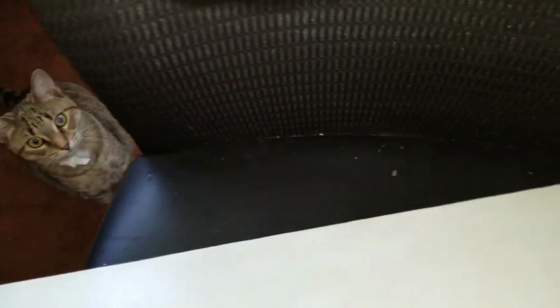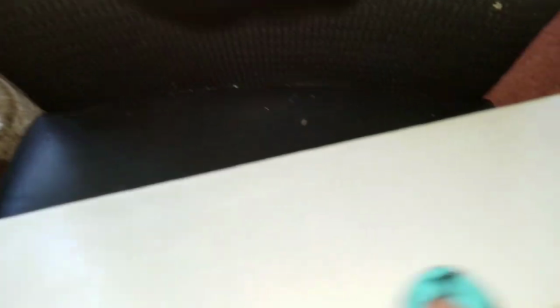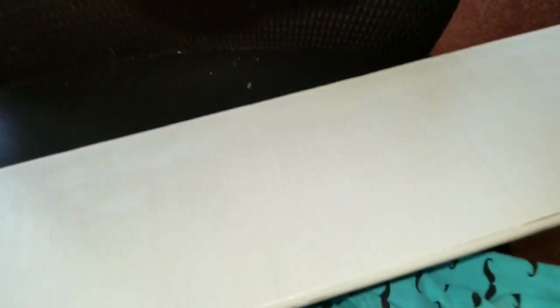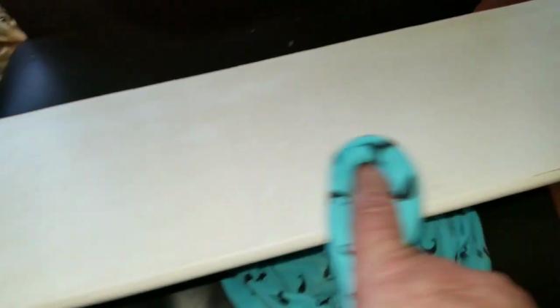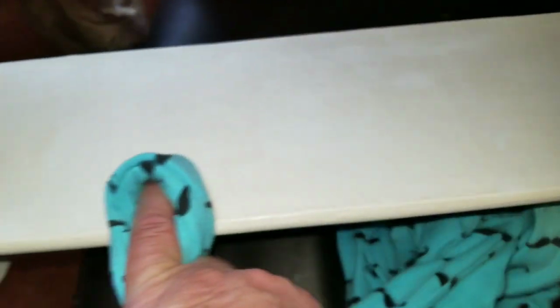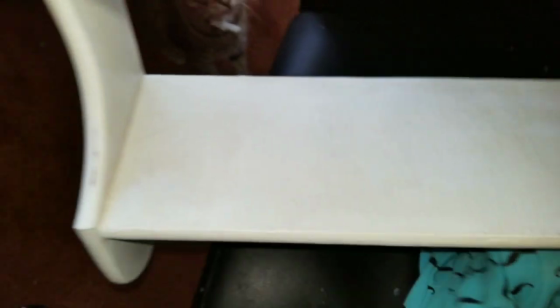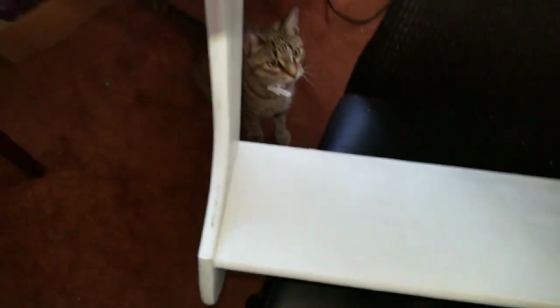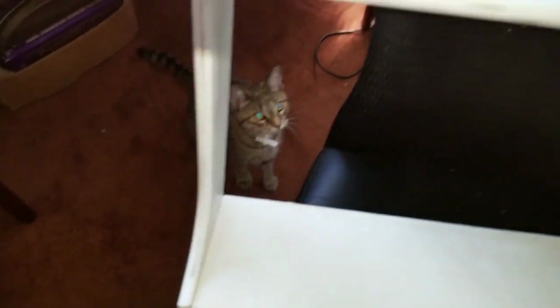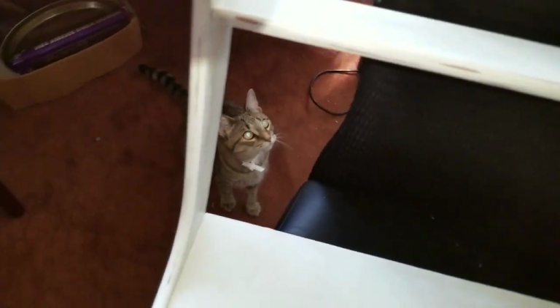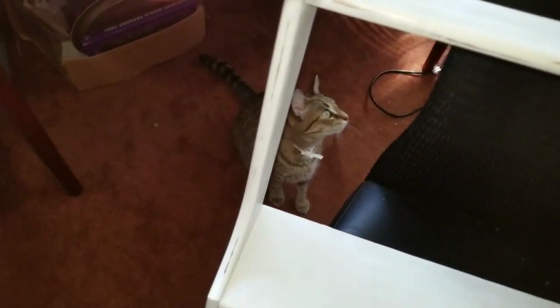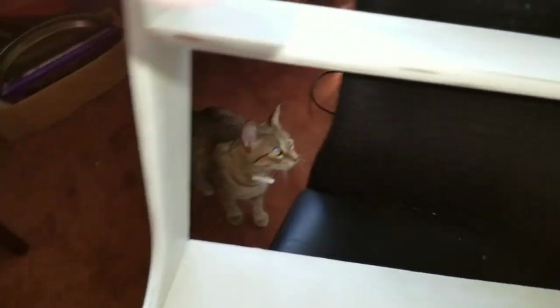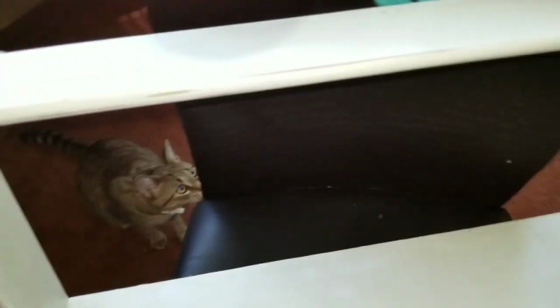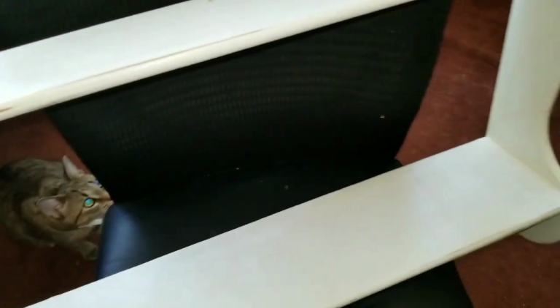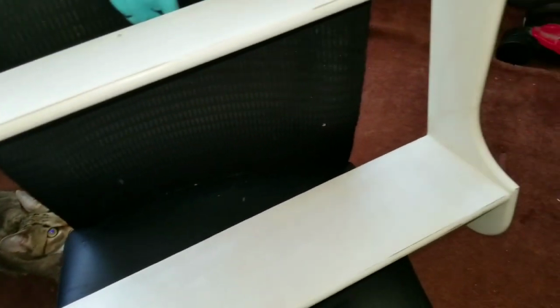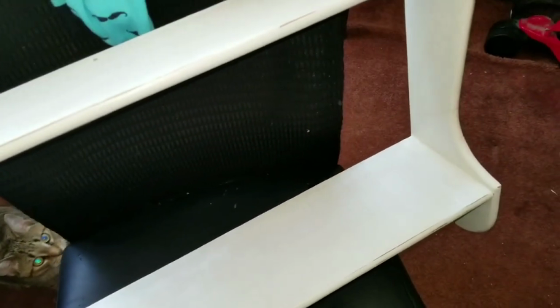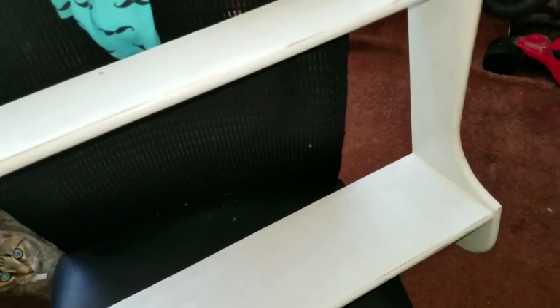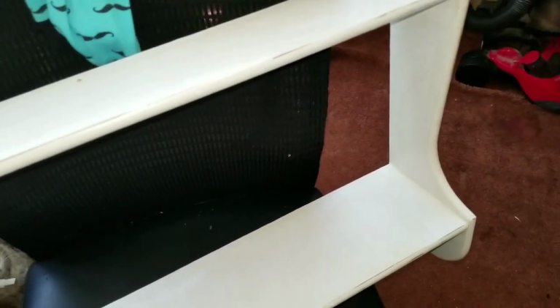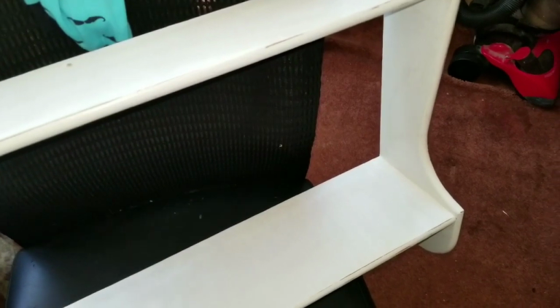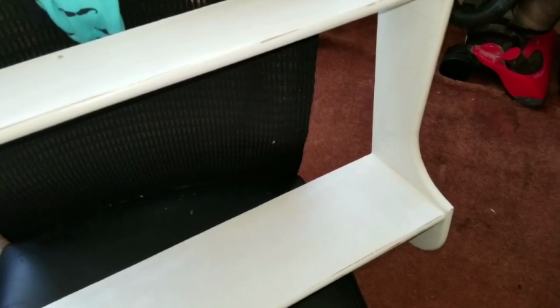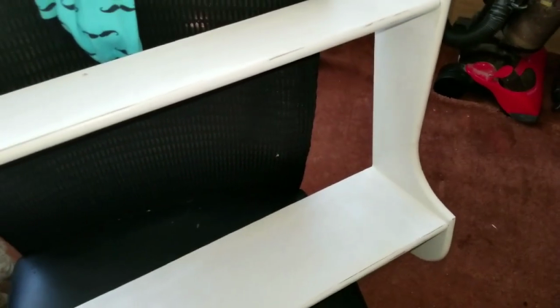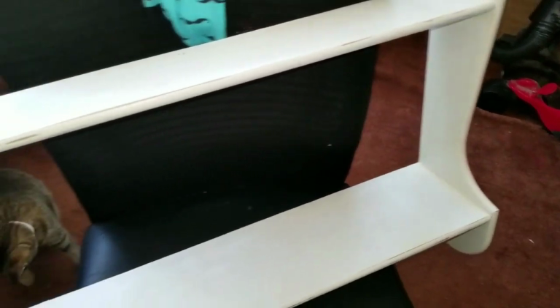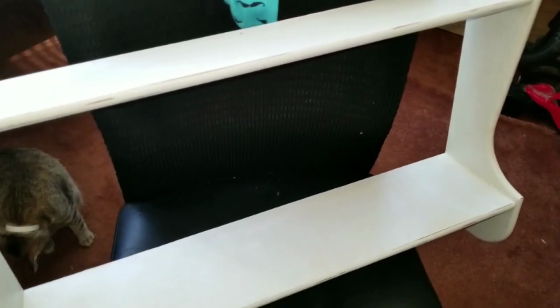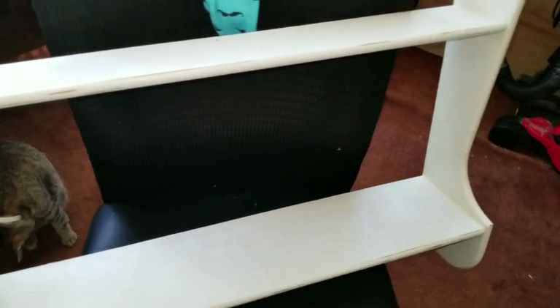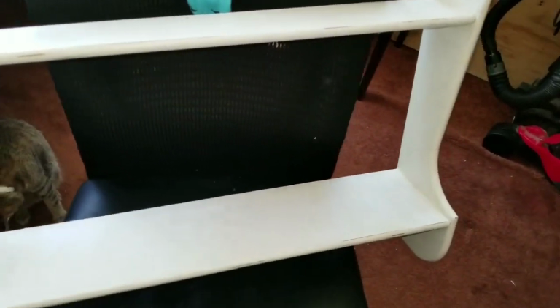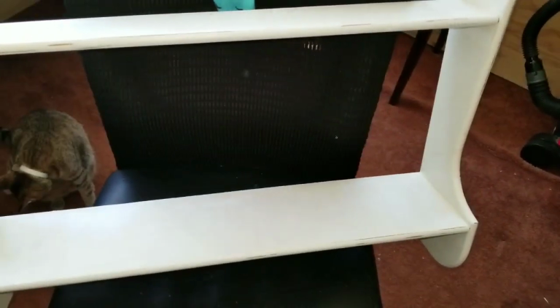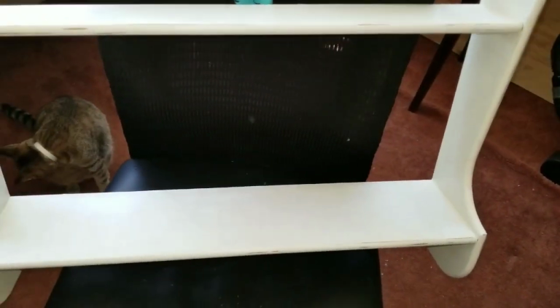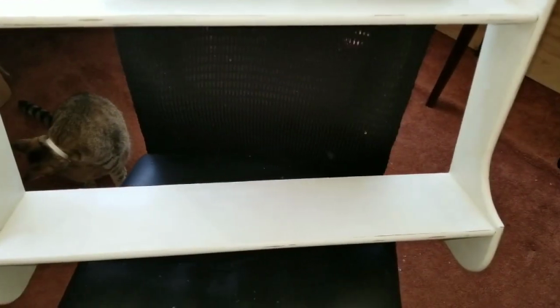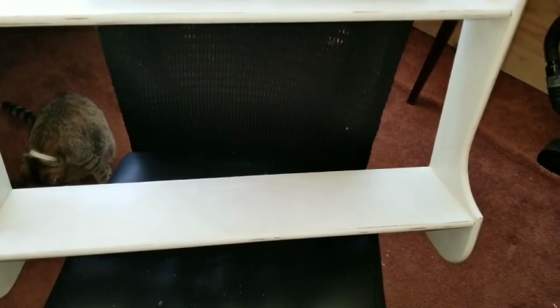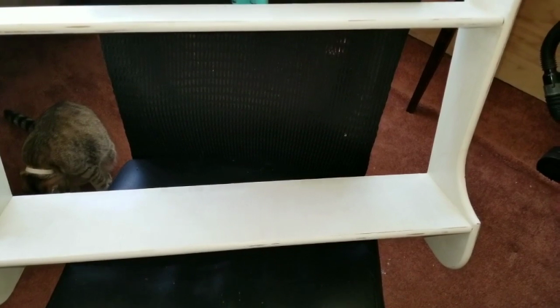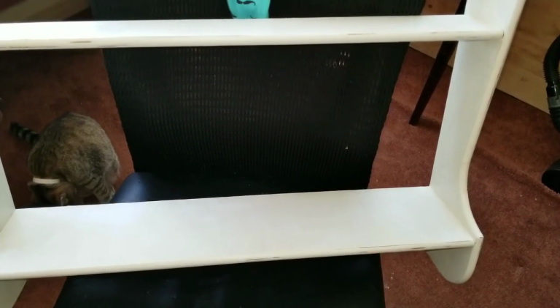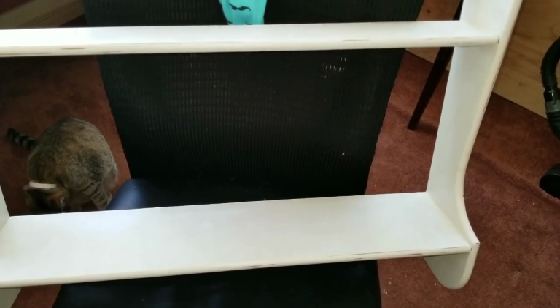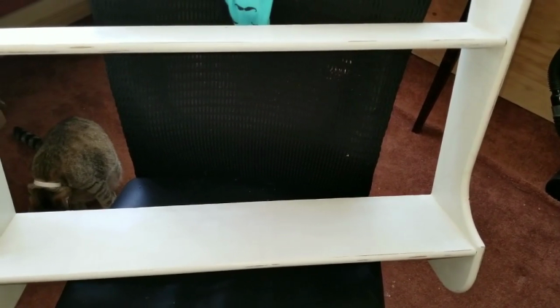It's all nice and smooth now and it's ready to hang. This is going to be part of my coffee bar in my kitchen. I'm going to hang it up and show you what I've decided to use for my coffee bar.